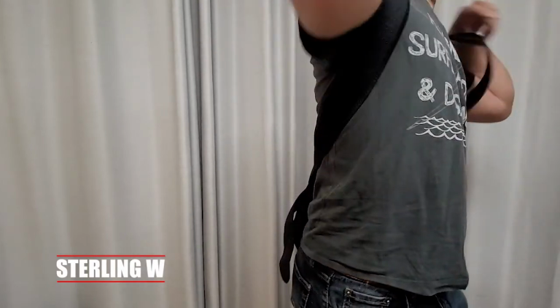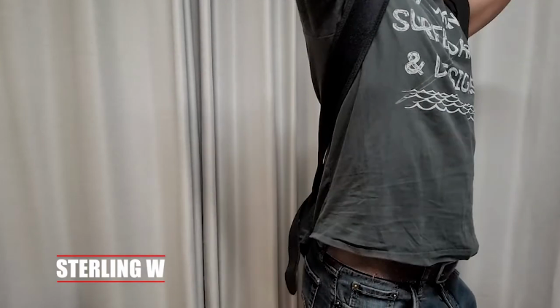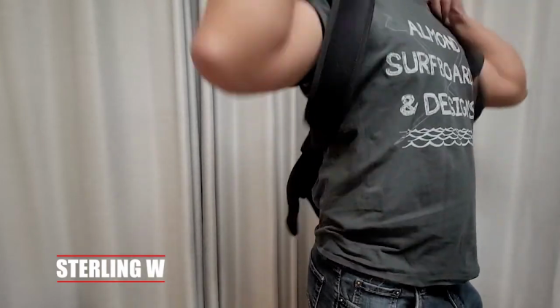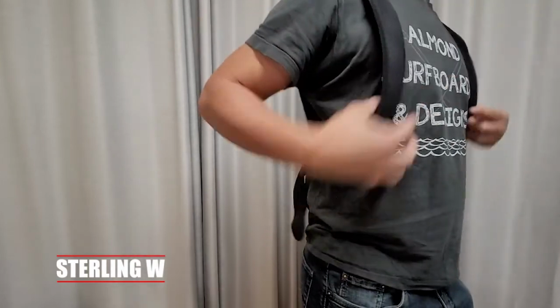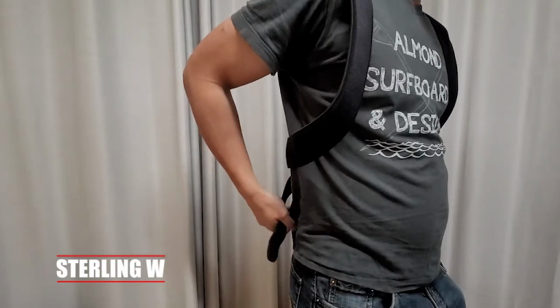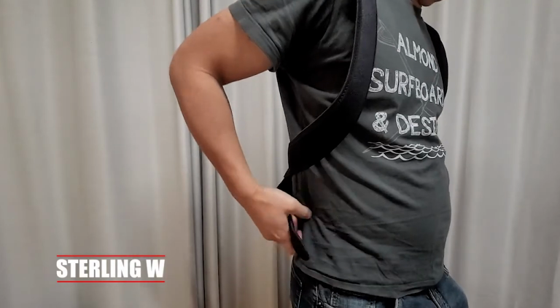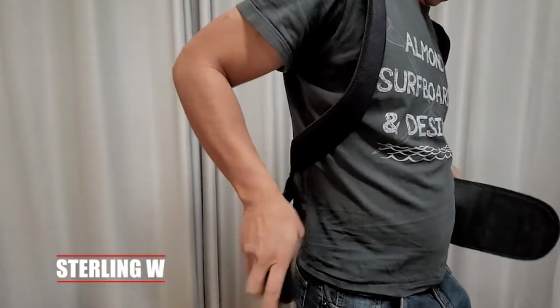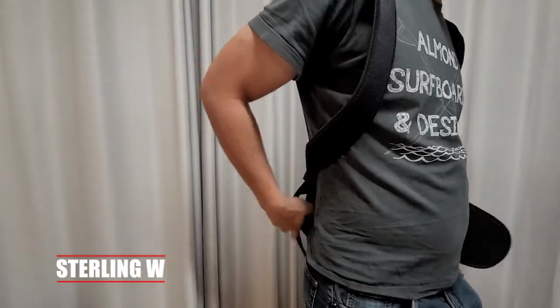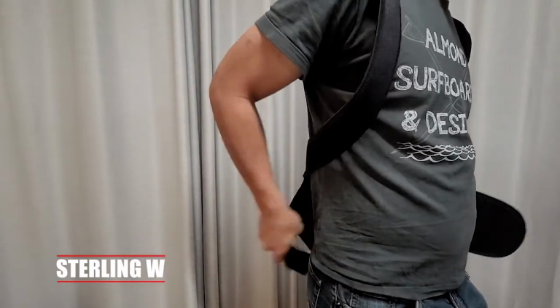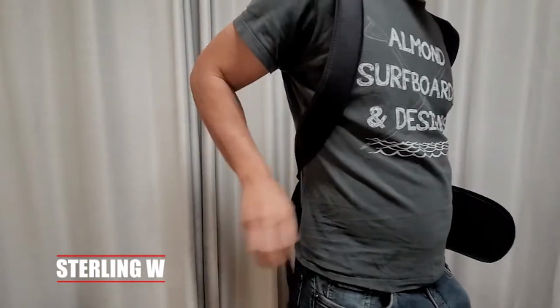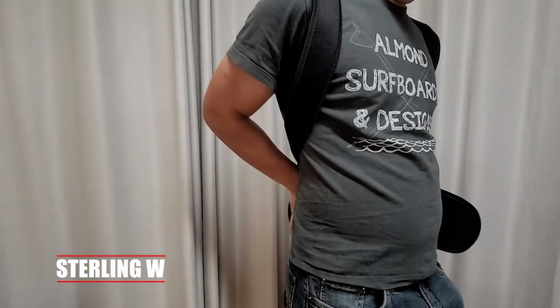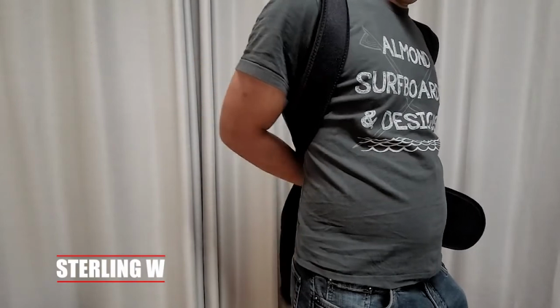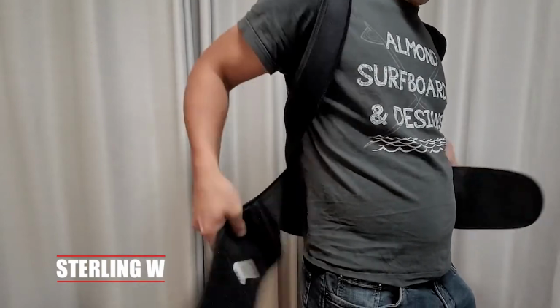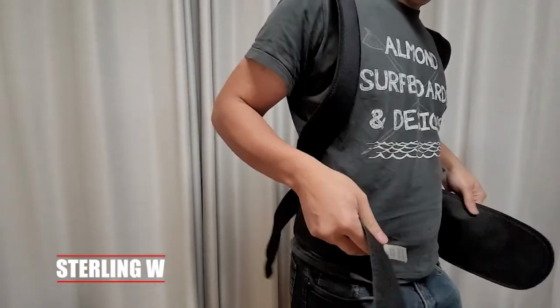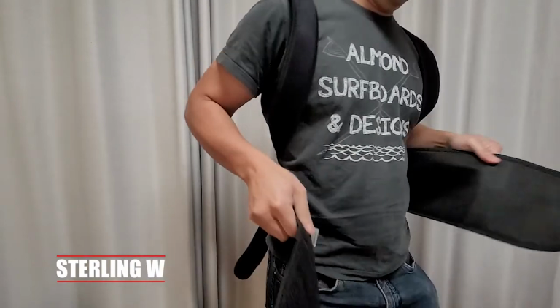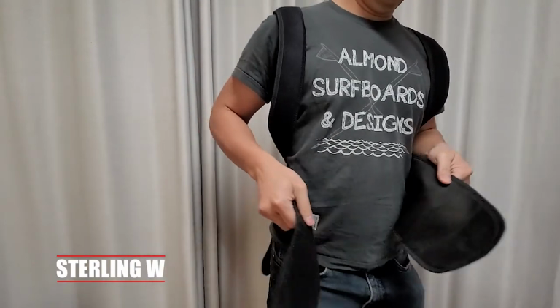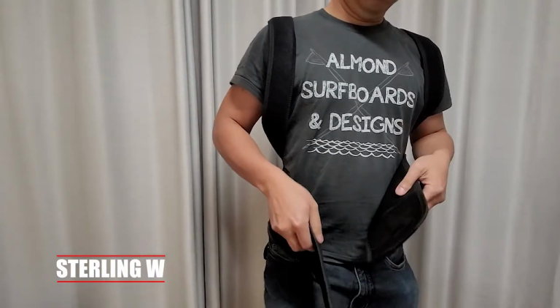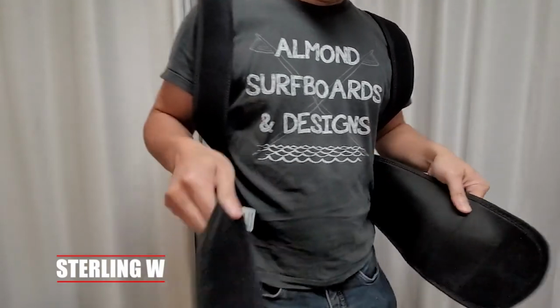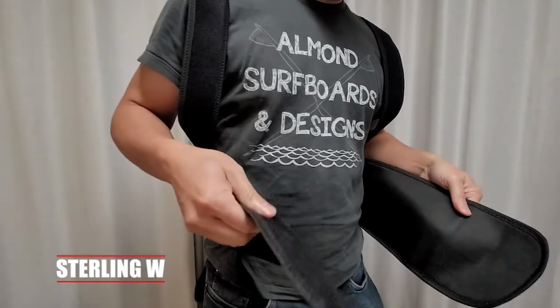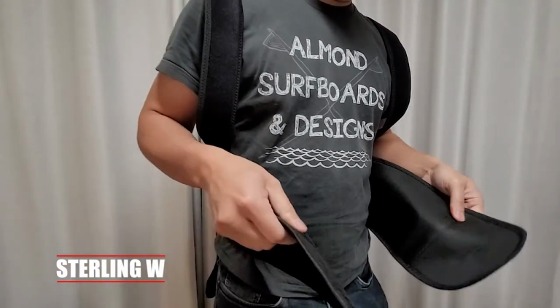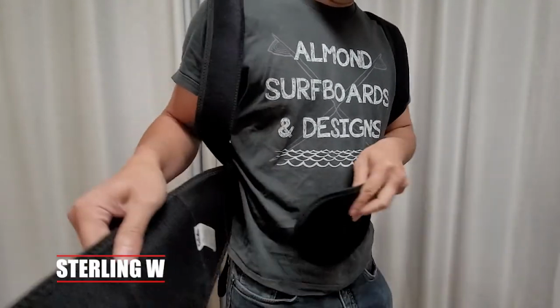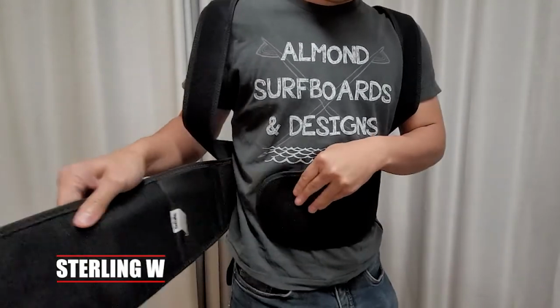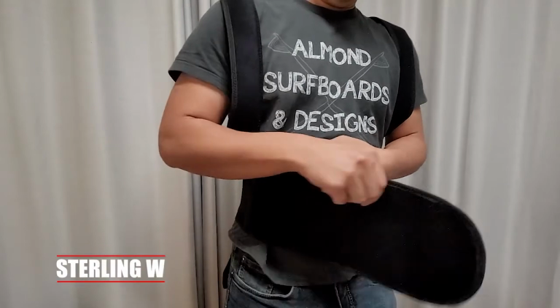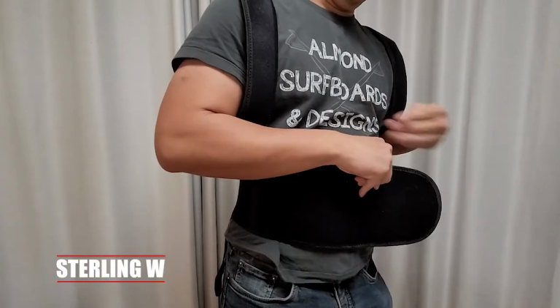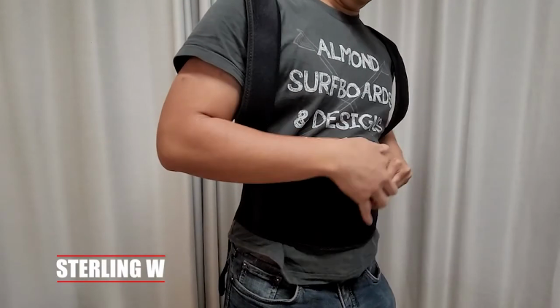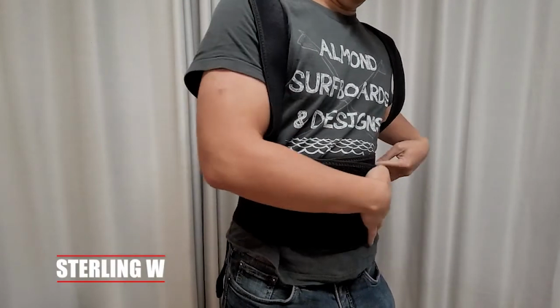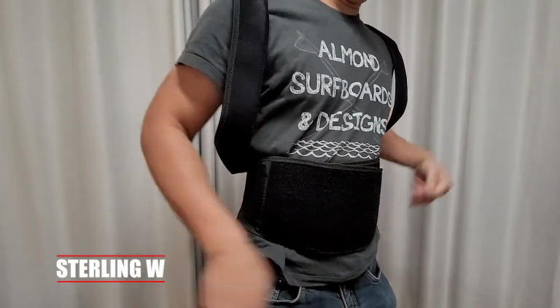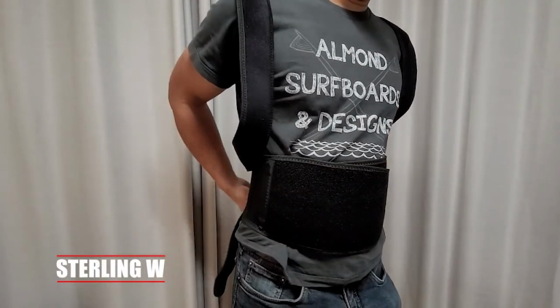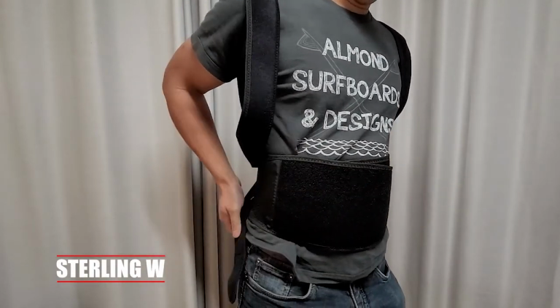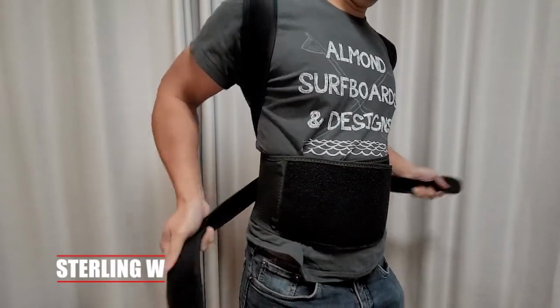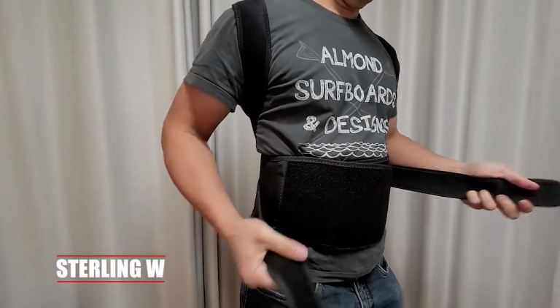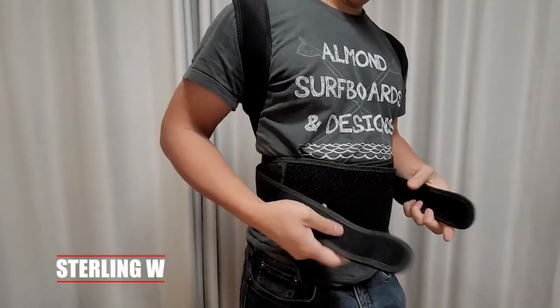You put it on like a backpack, and then put on the waist straps and waist brace. My other waist brace is just for the waist and the lower back, and I thought that was great. But this one actually covers both the lower back and the upper back, which is nice.